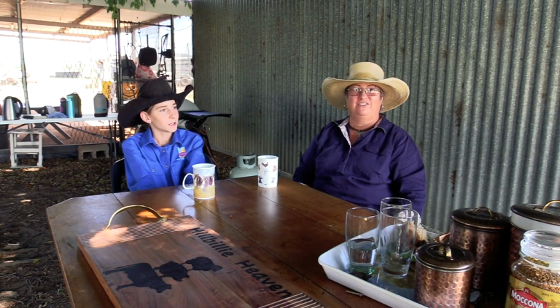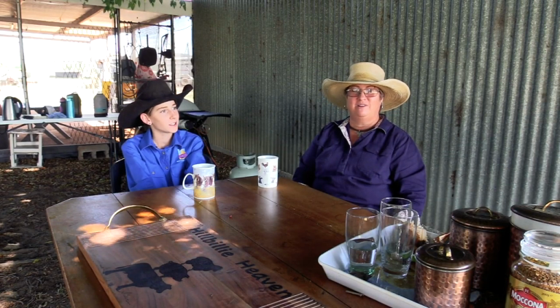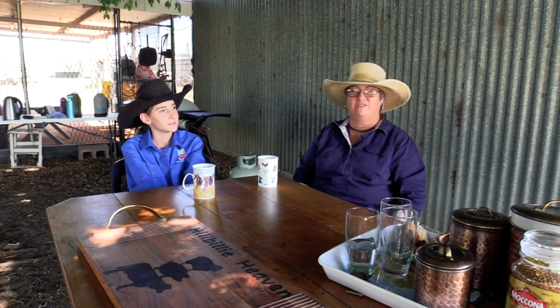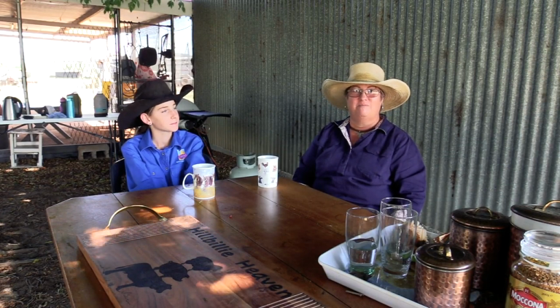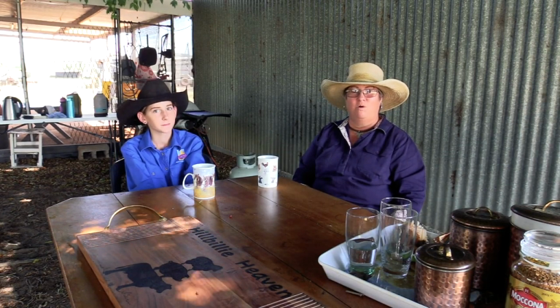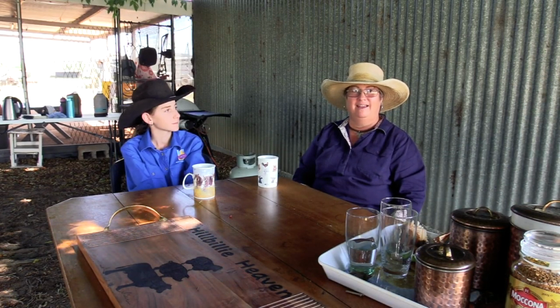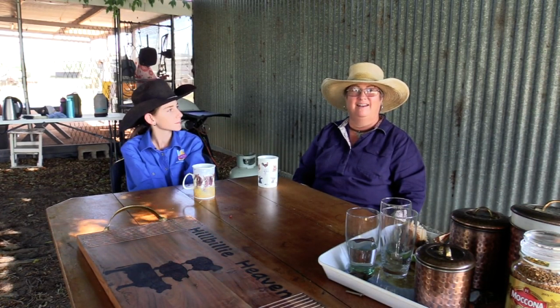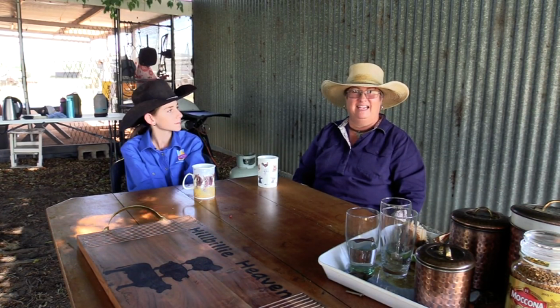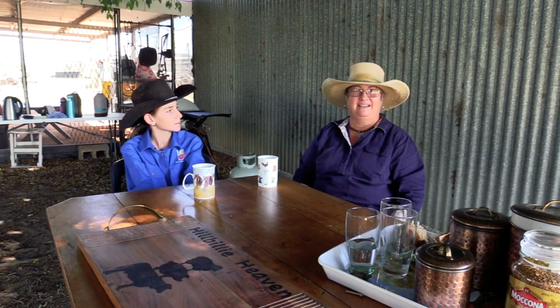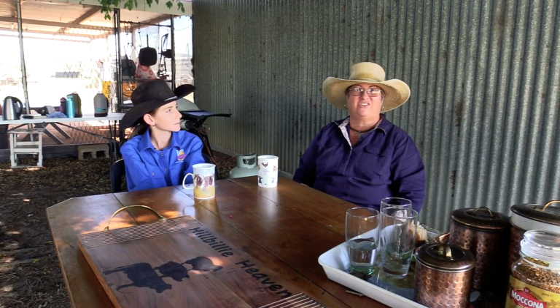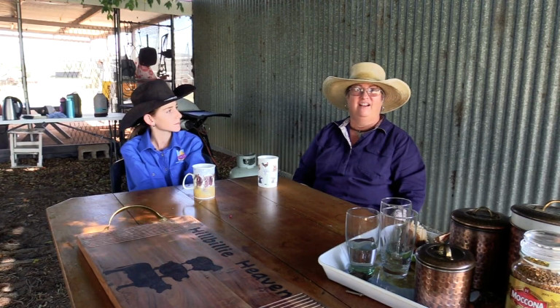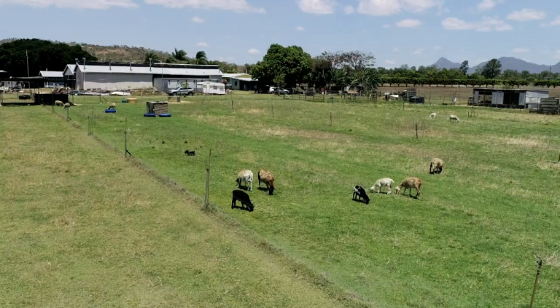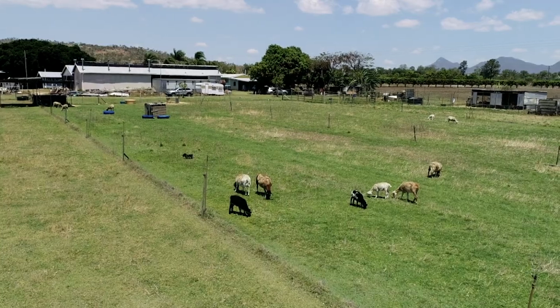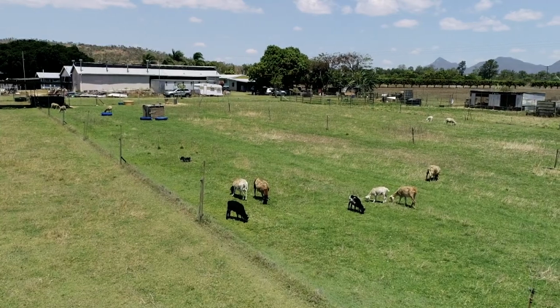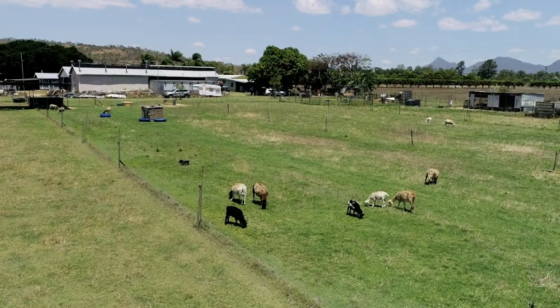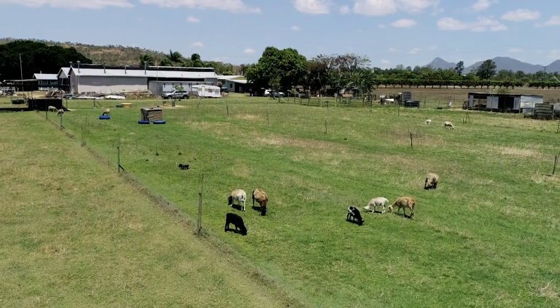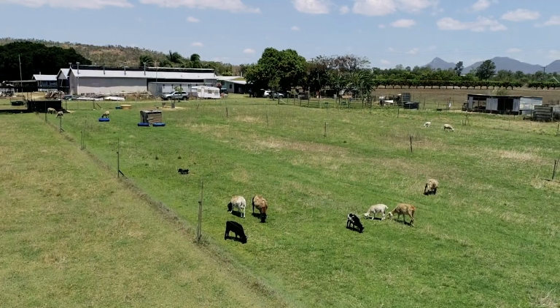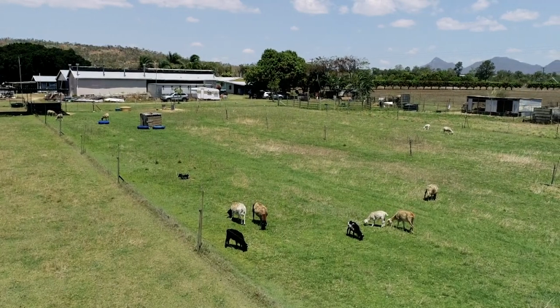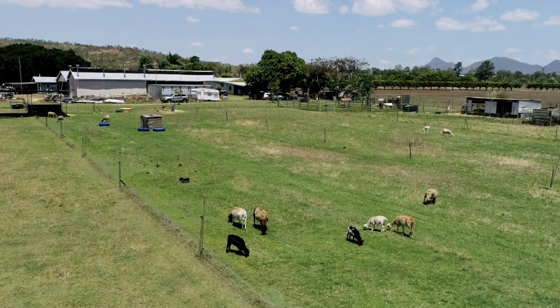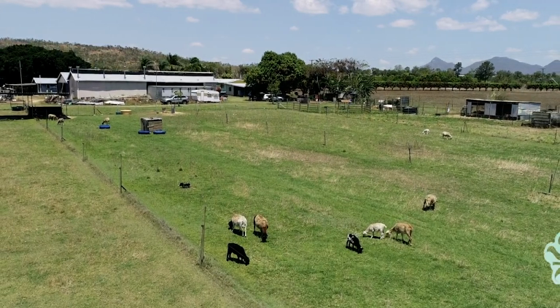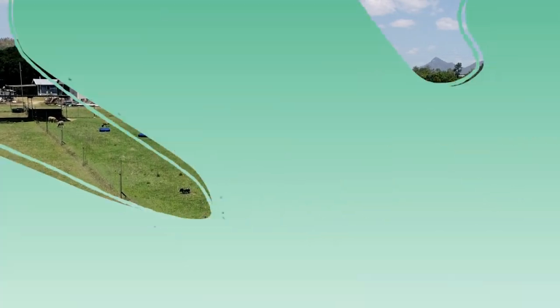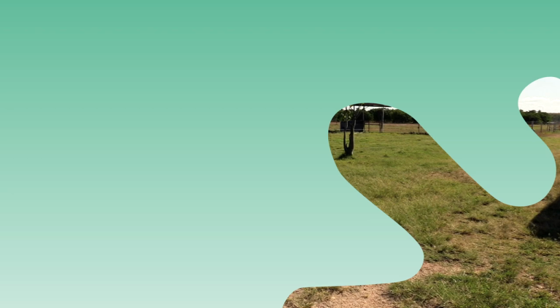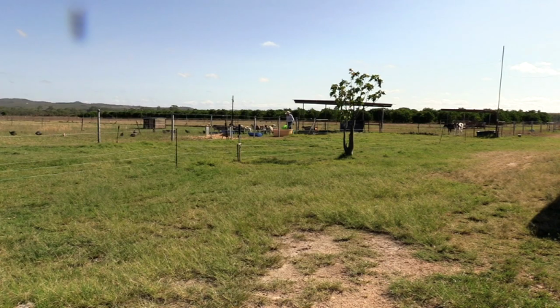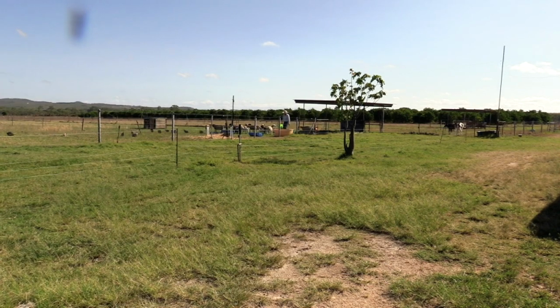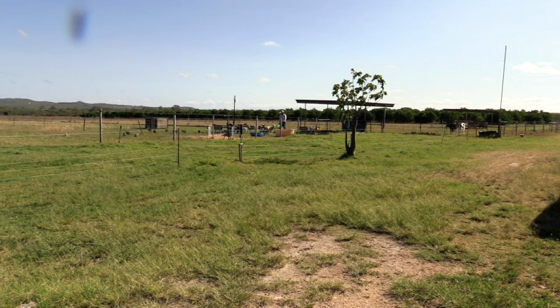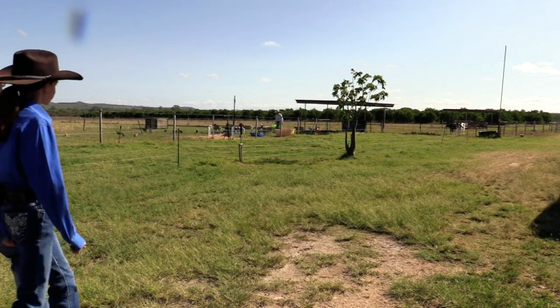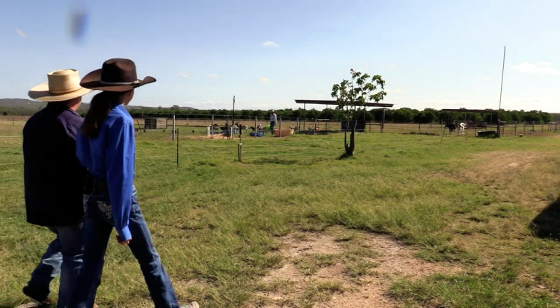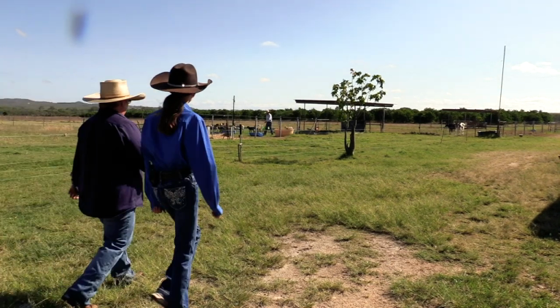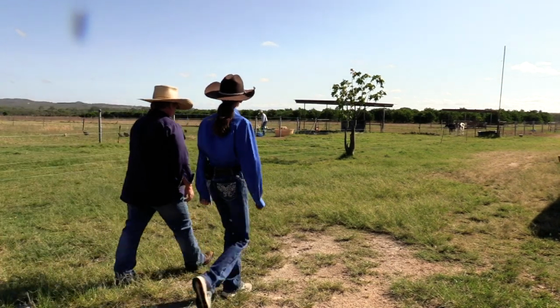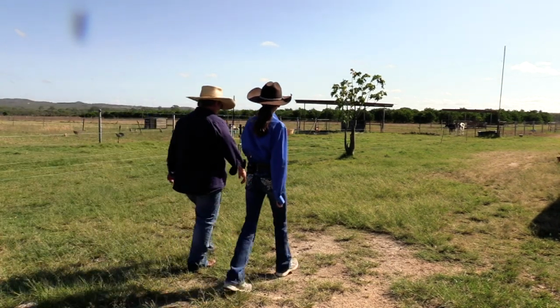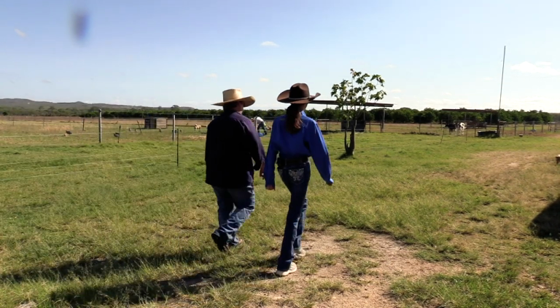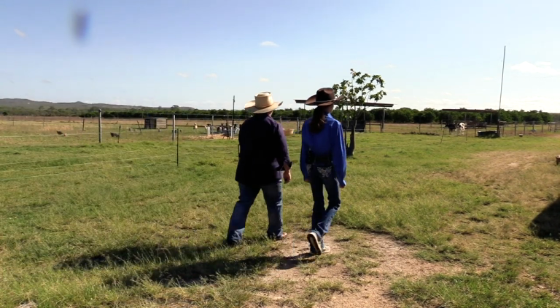For someone who grew up more in the cattle industry, I just really like sheep. So we might go down and have a look at the sheep now.